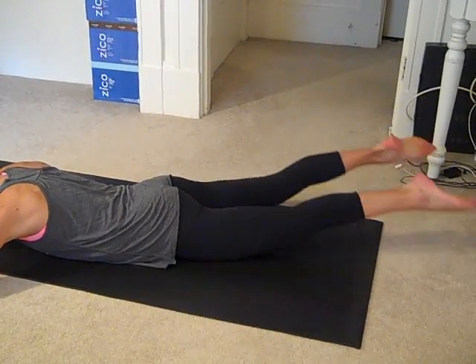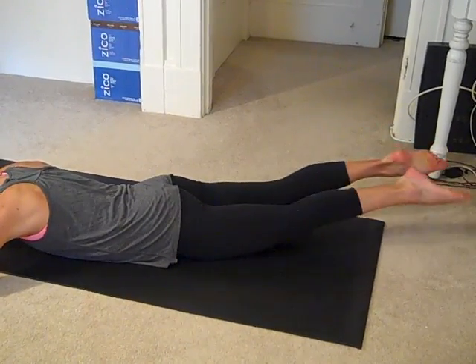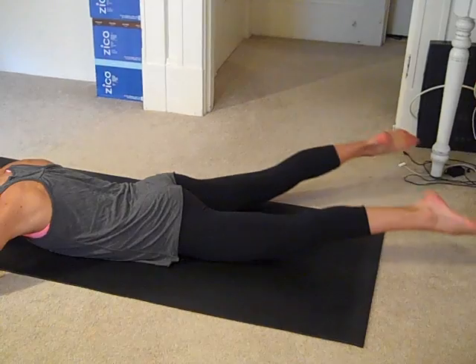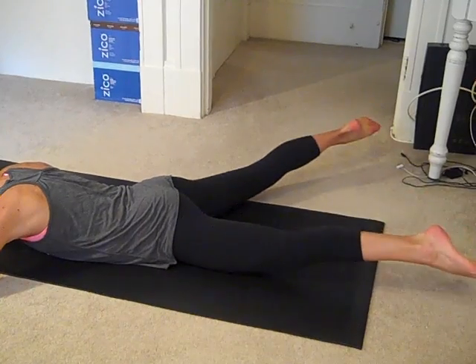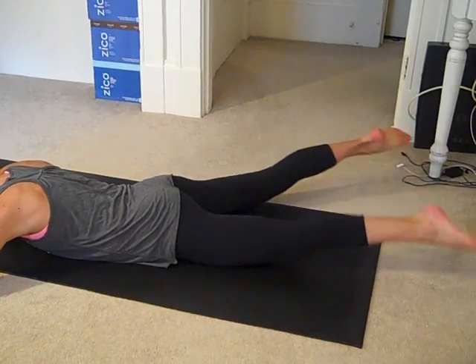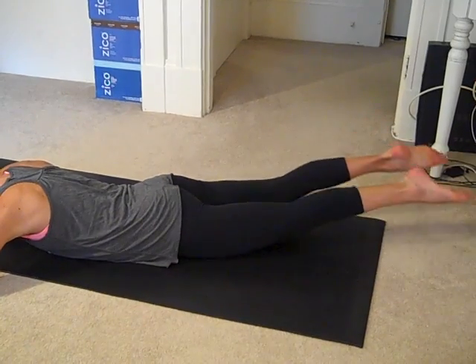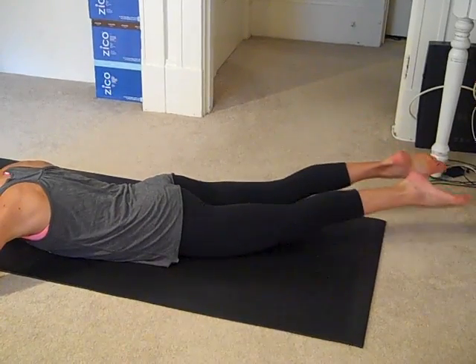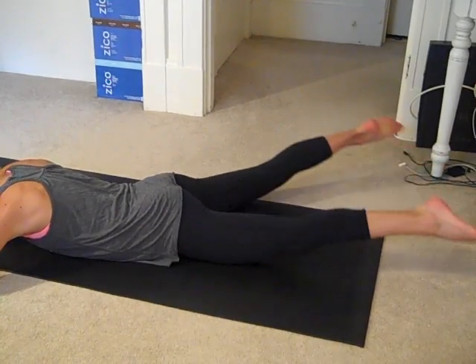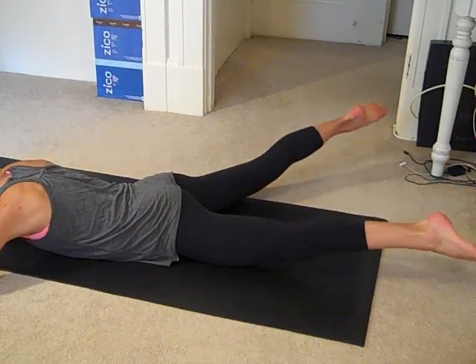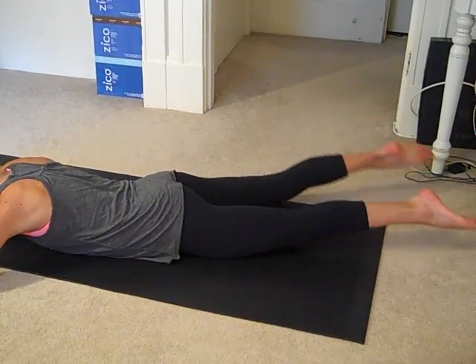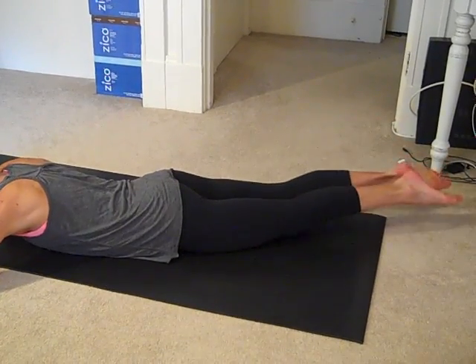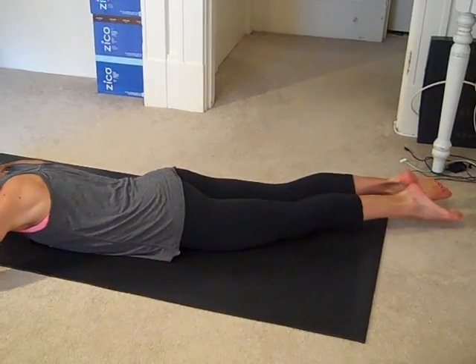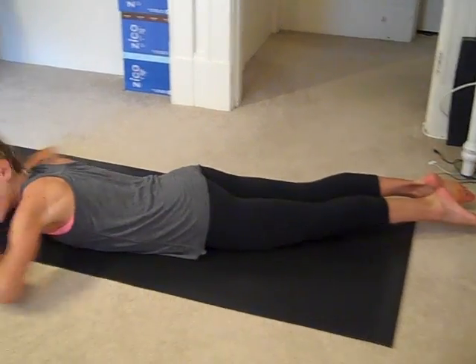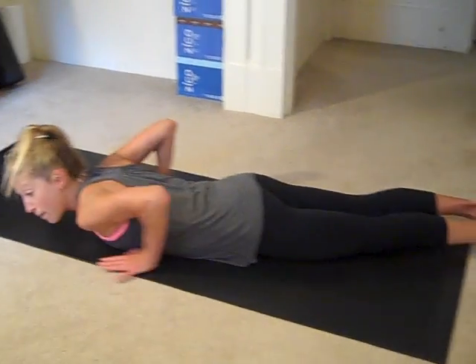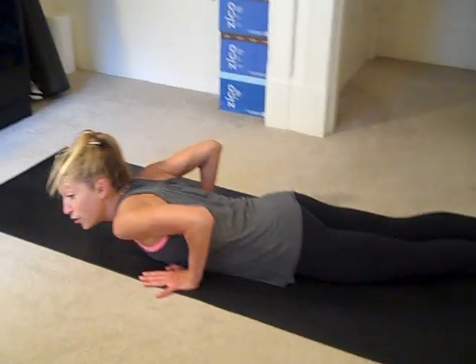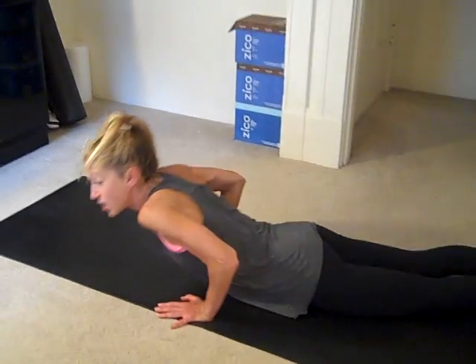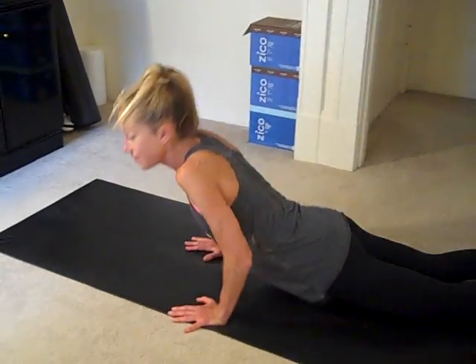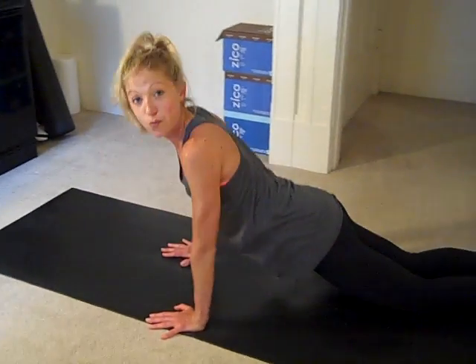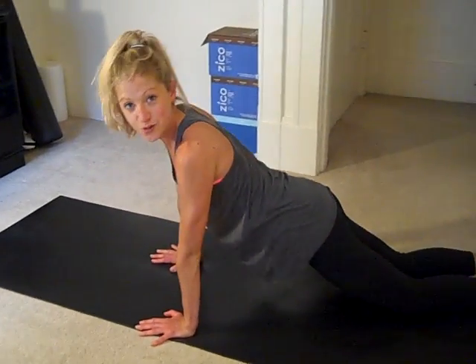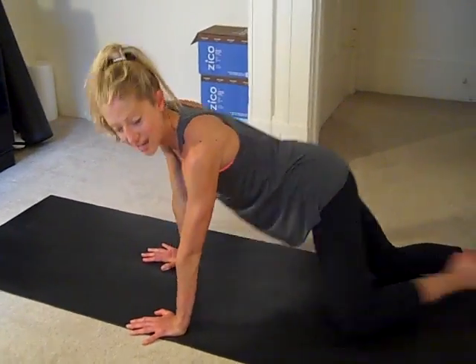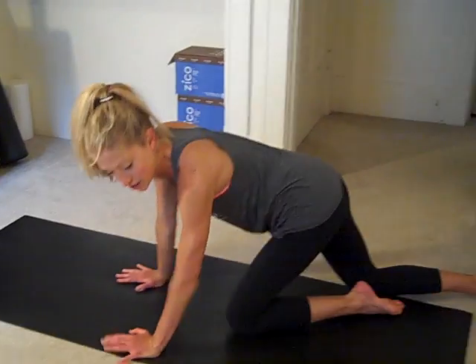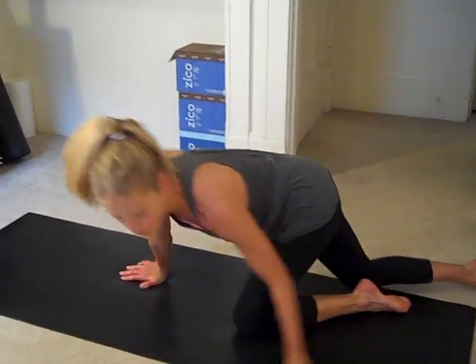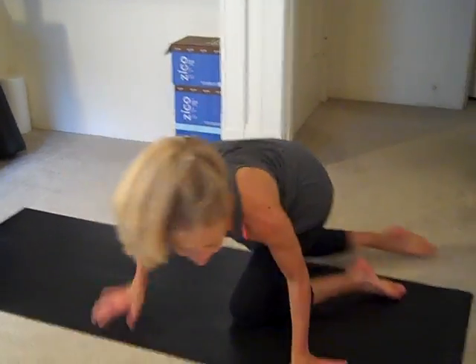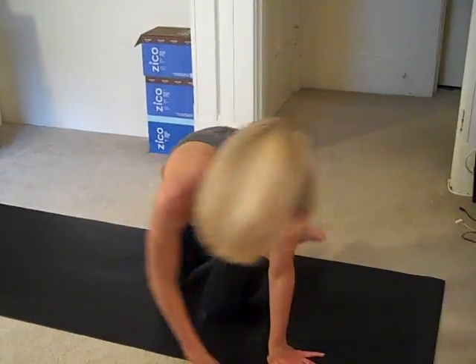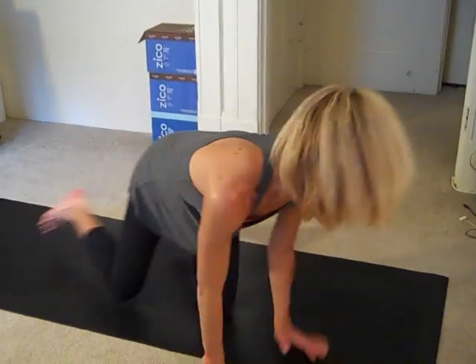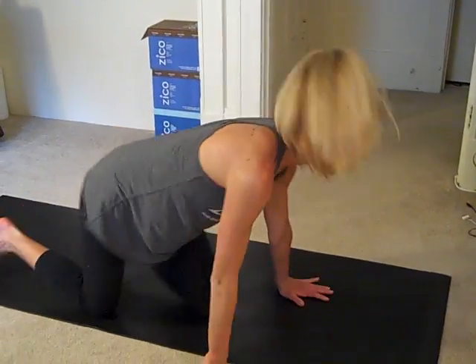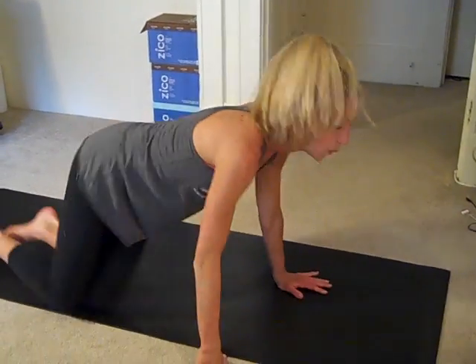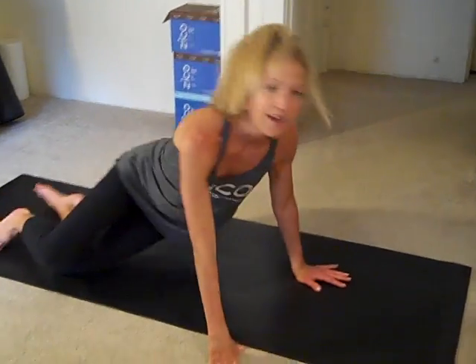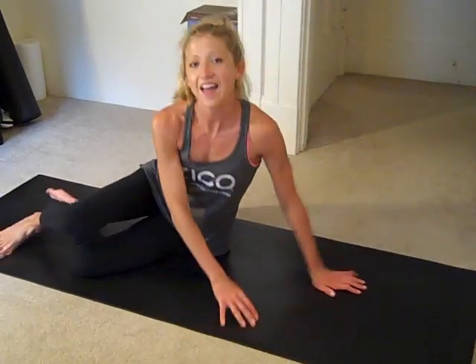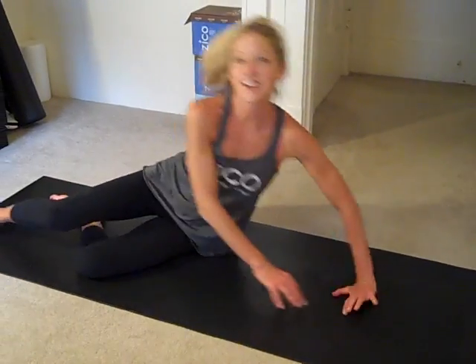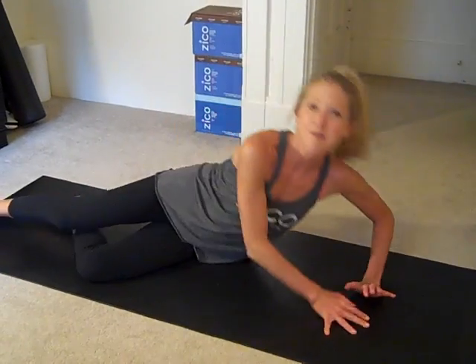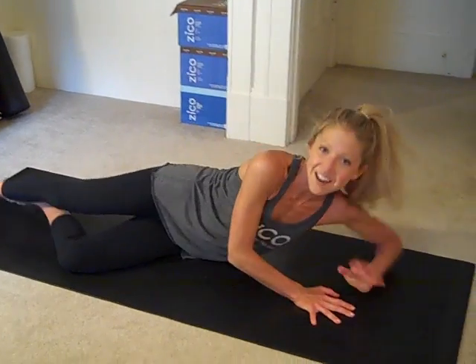Two more, and last one. Nice job. Push up. We'll switch sides. Swing your legs and come on down.